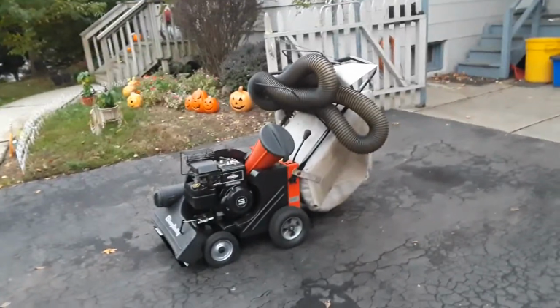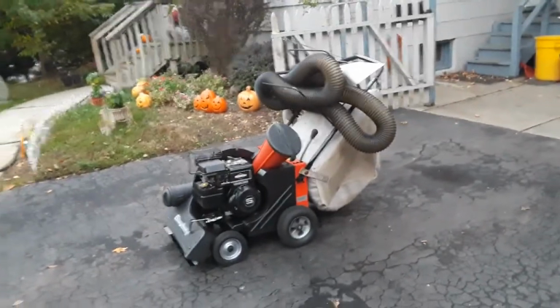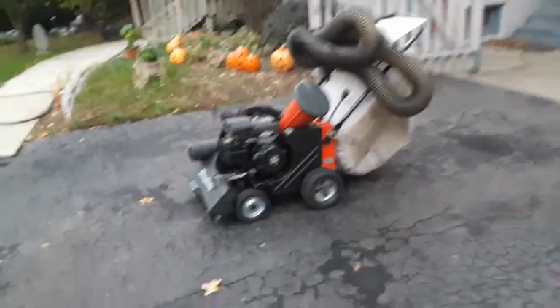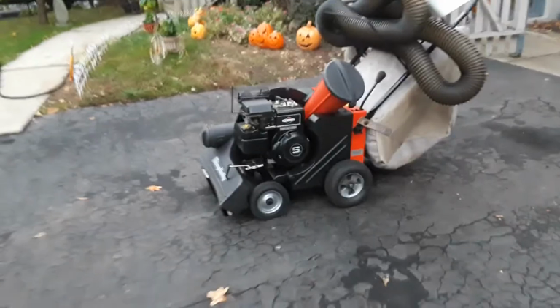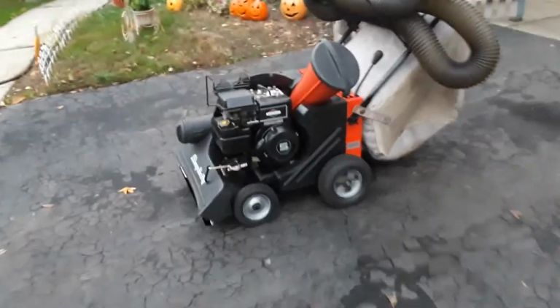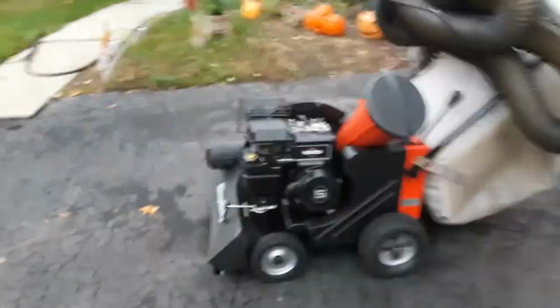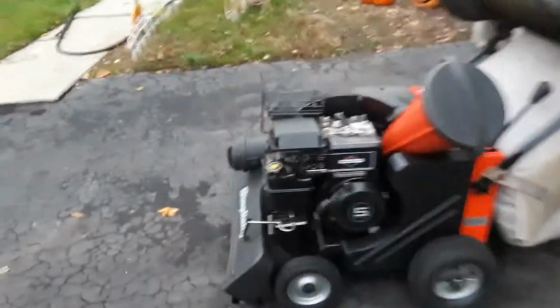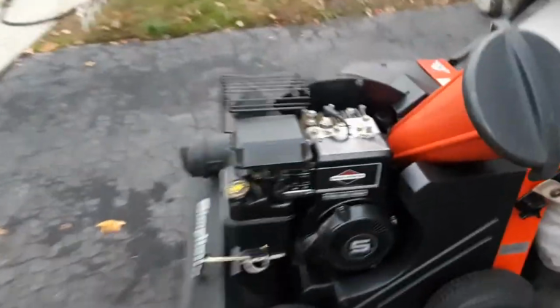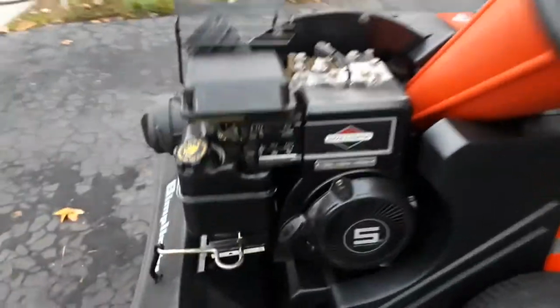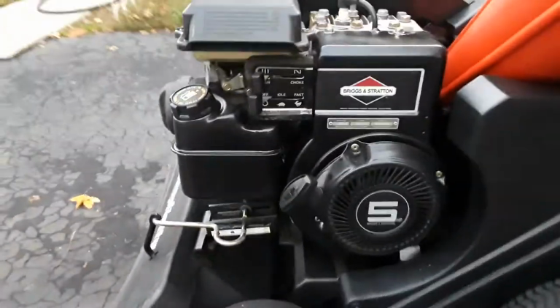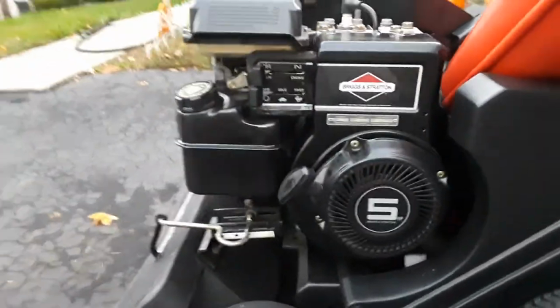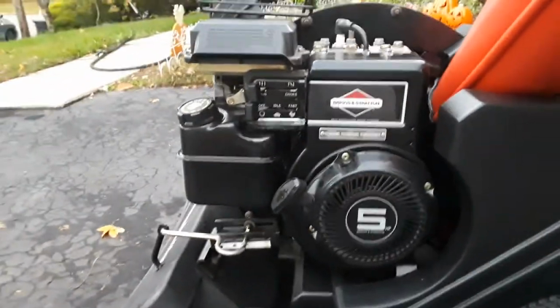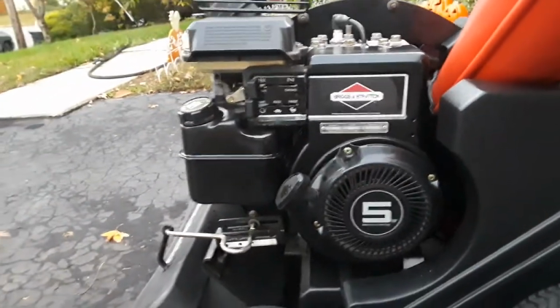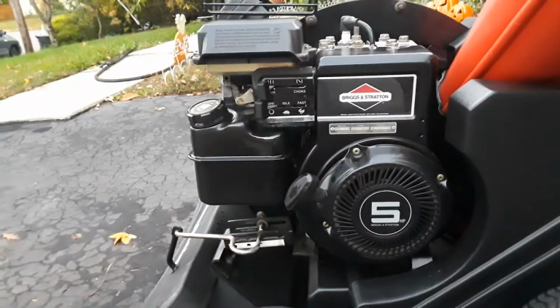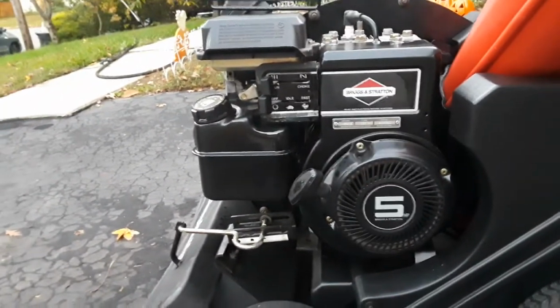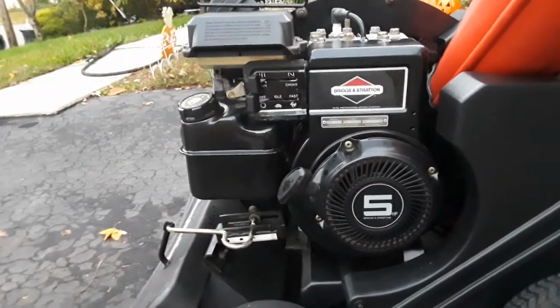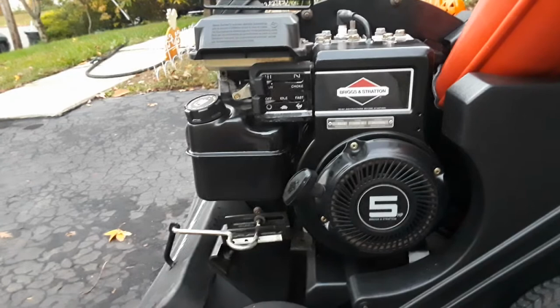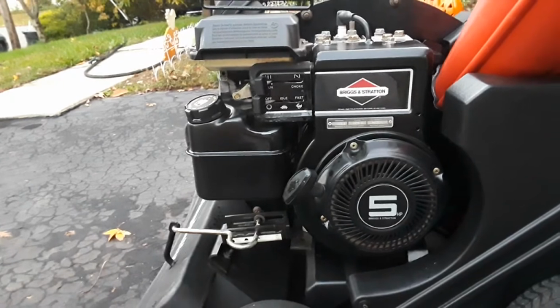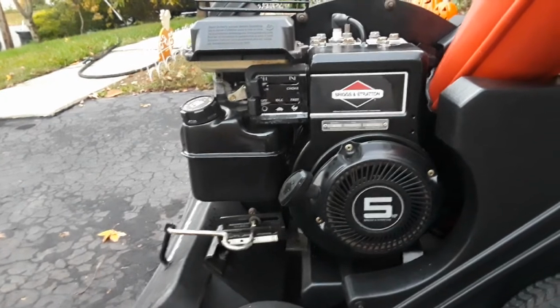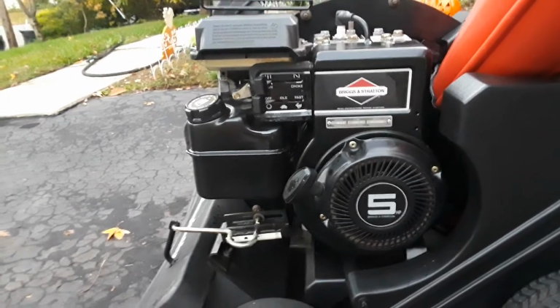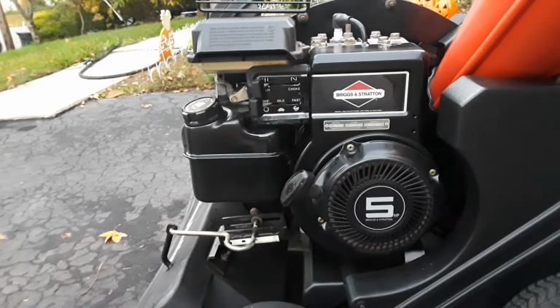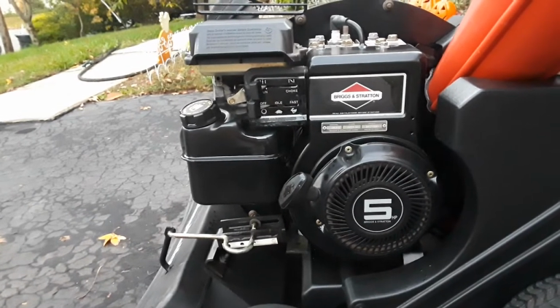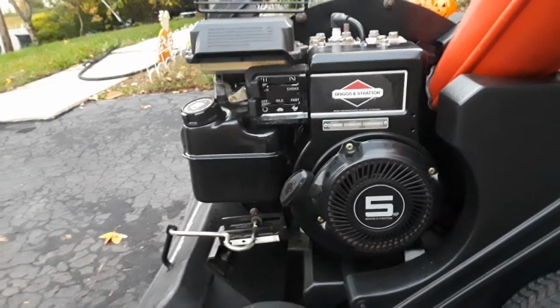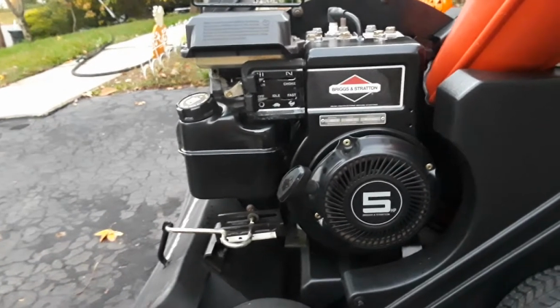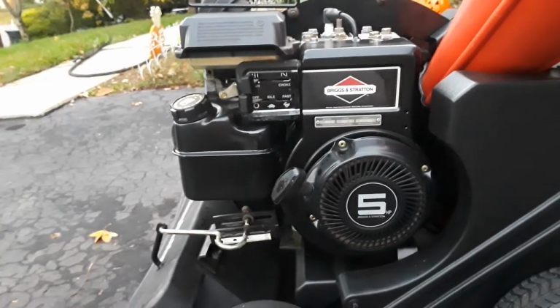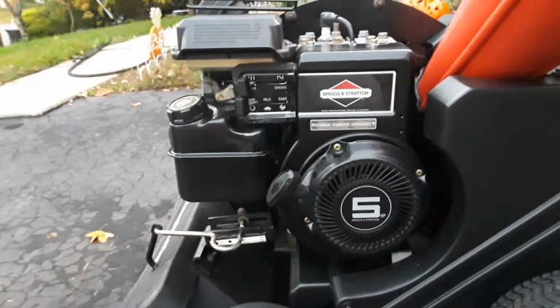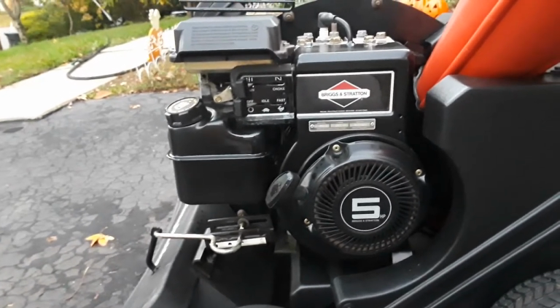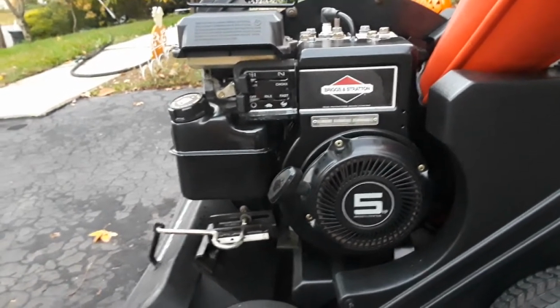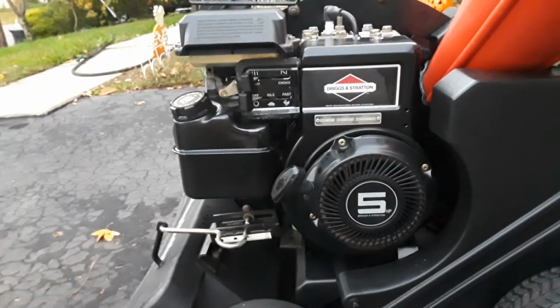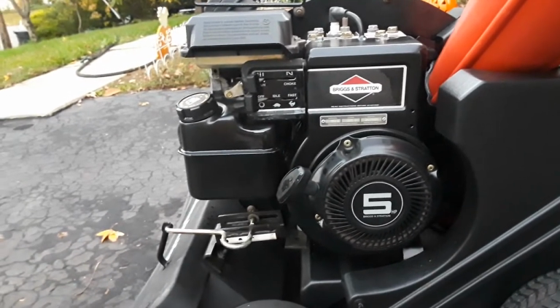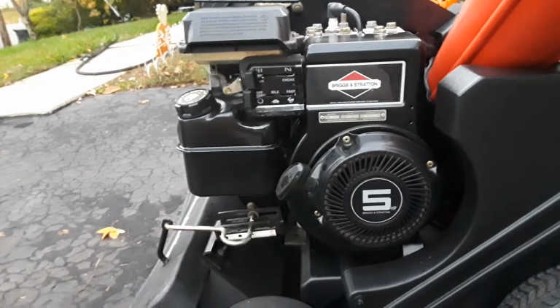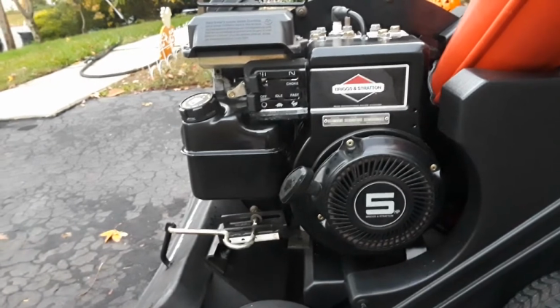It has a 5 horsepower 206cc Briggs & Stratton engine that I just gave a full tune-up to — oil, plug, air filter, fresh gas.